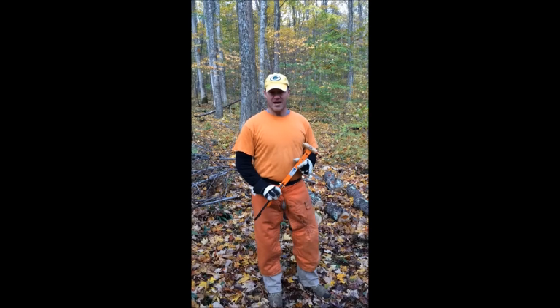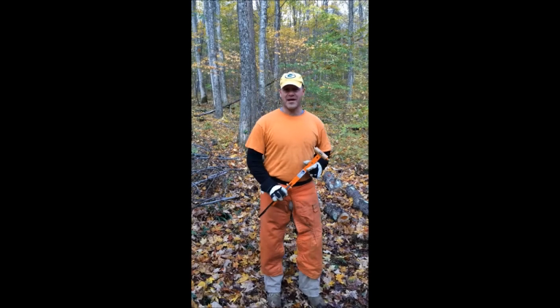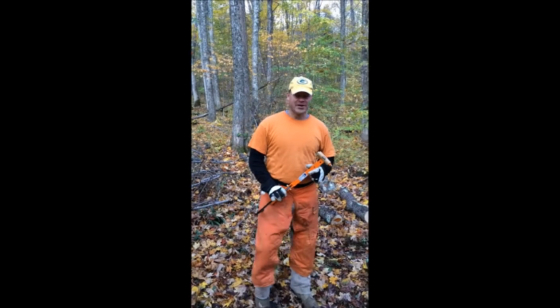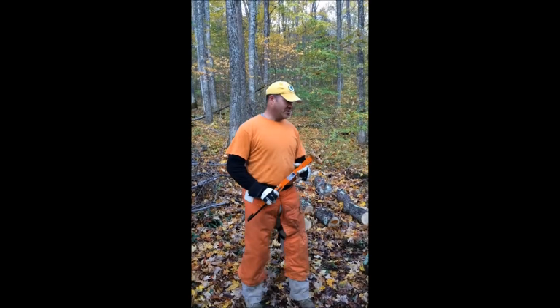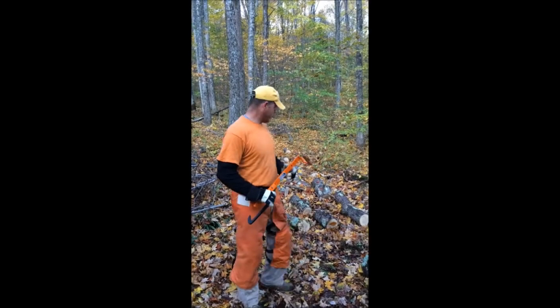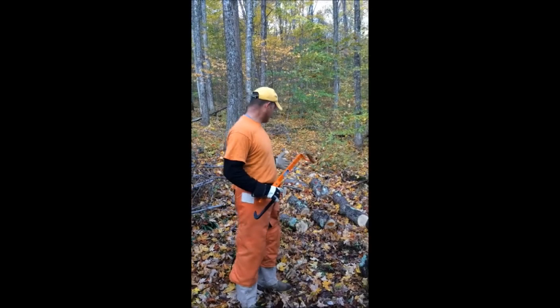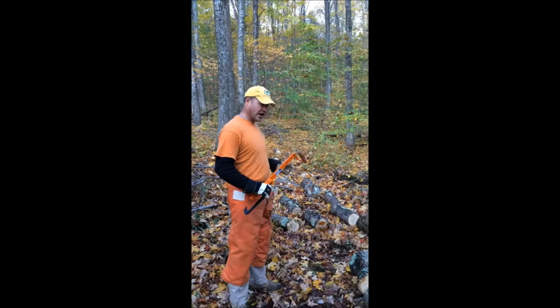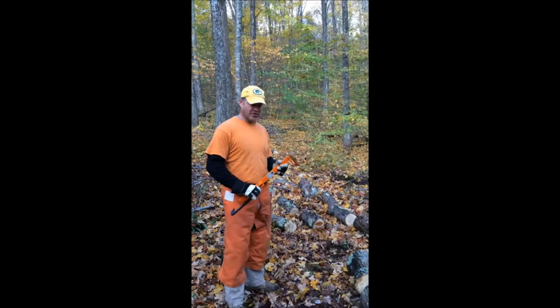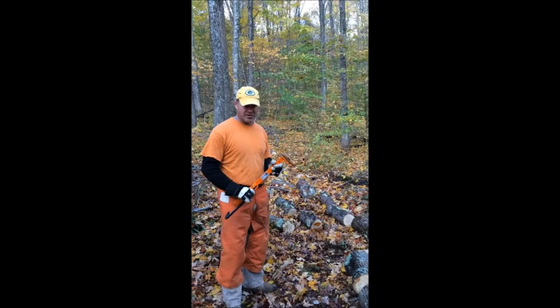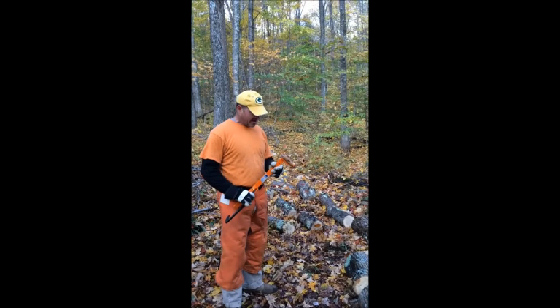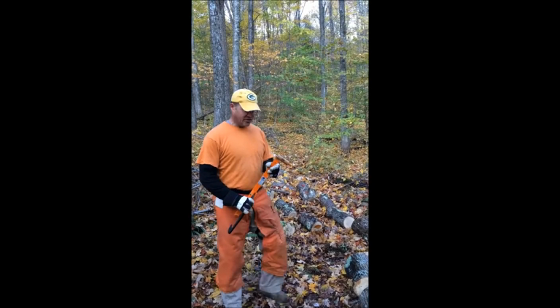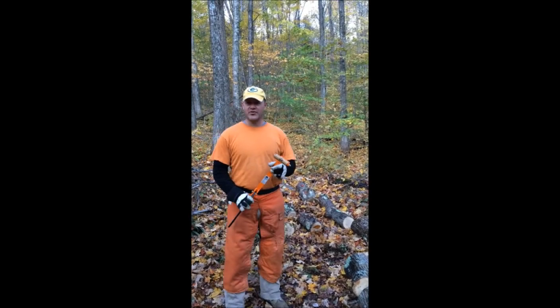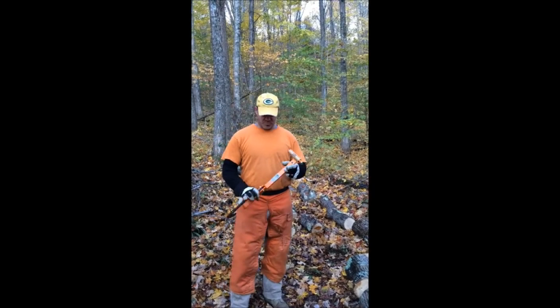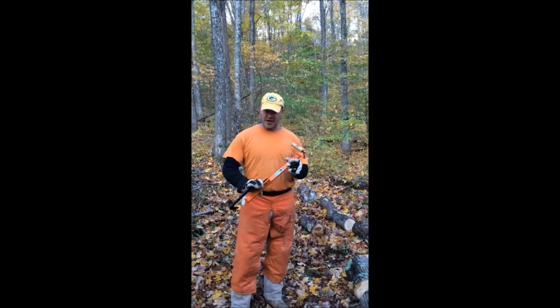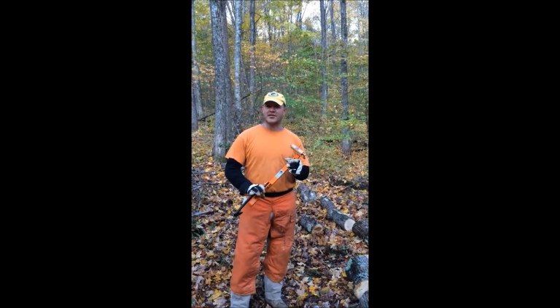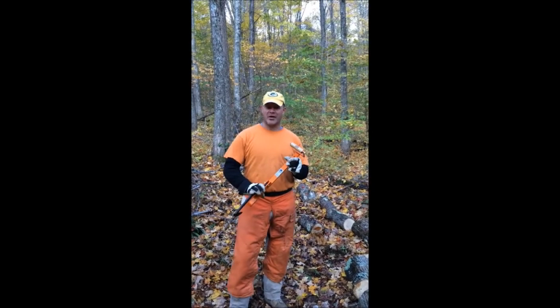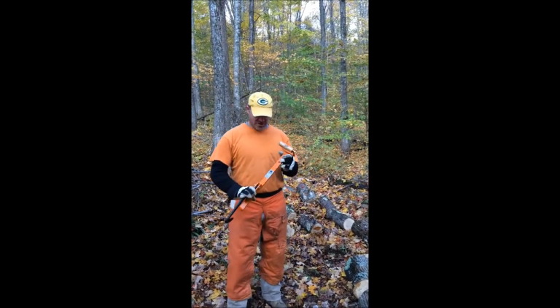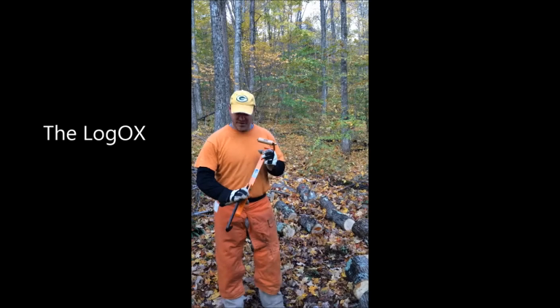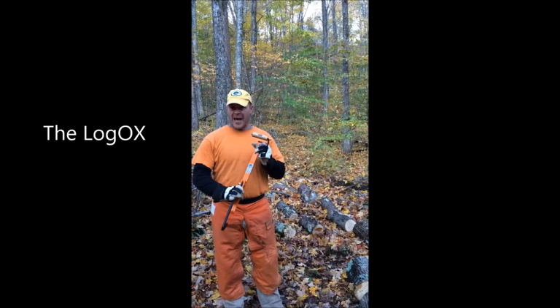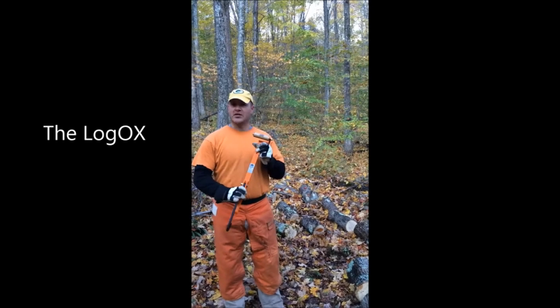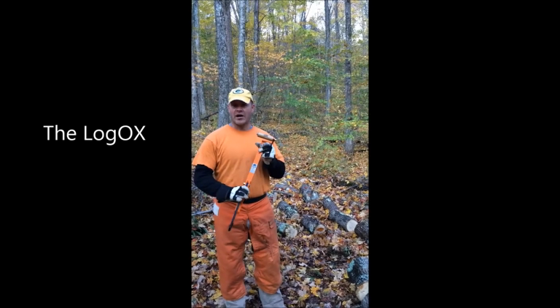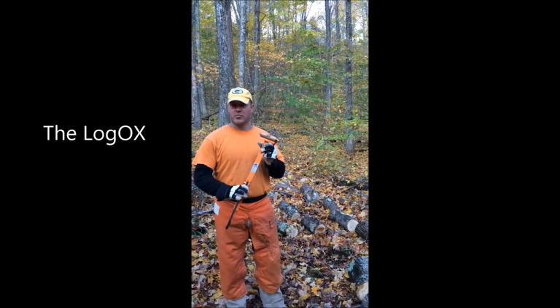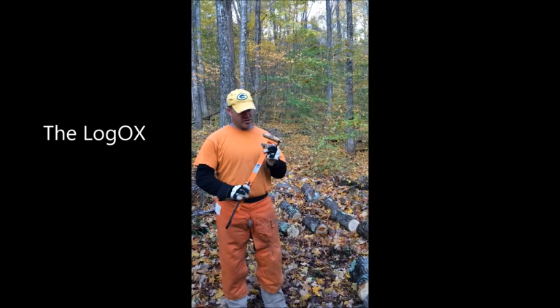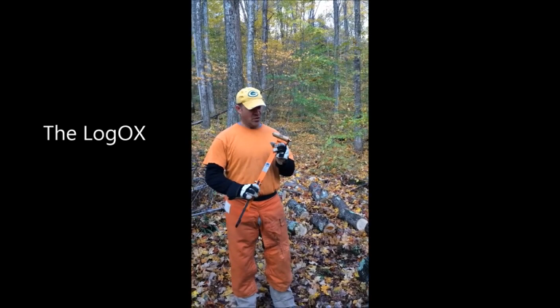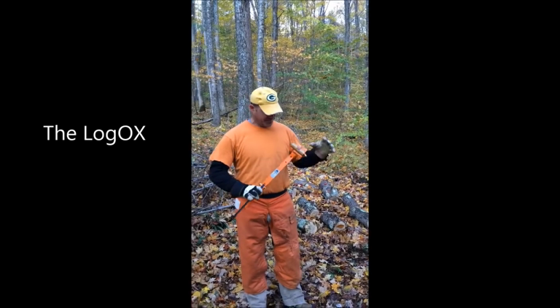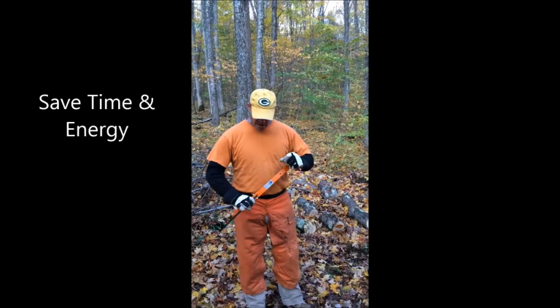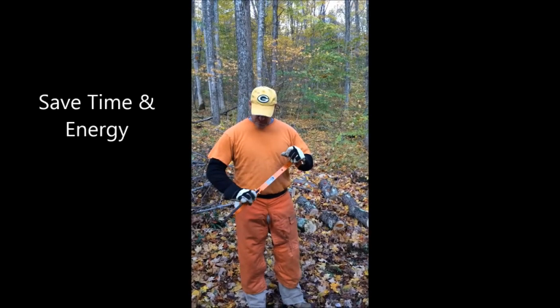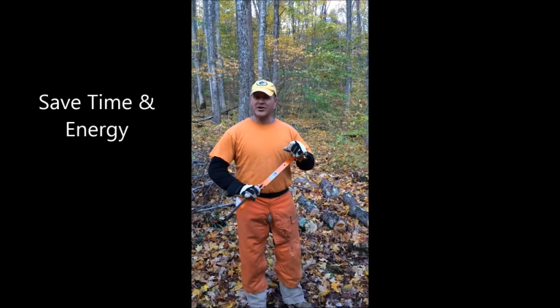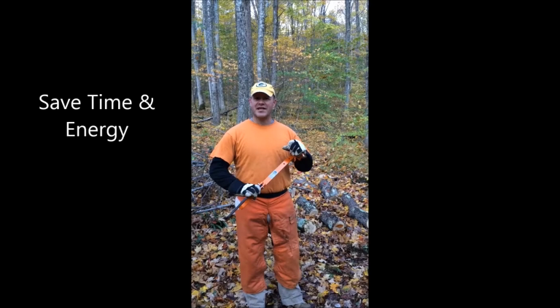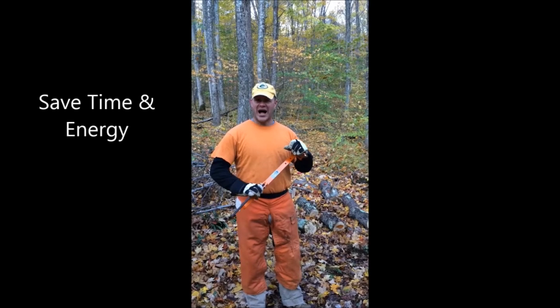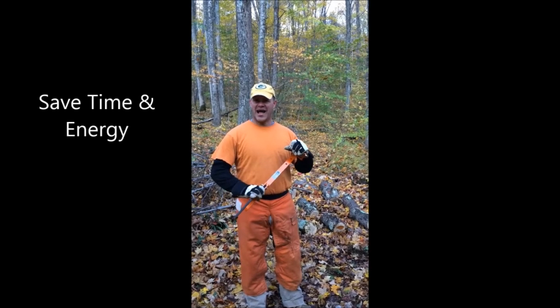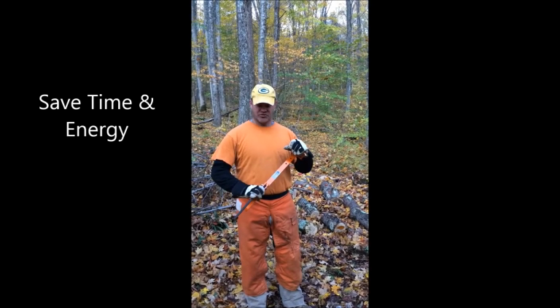Hi, my name is Tom. This is a typical set that you would see after logging out your tree in the woods. I'd like to introduce to you a product that I'm very excited about. This is the patented Logox 3-in-1 forestry tool. This product right here is going to save you a lot of time and energy.